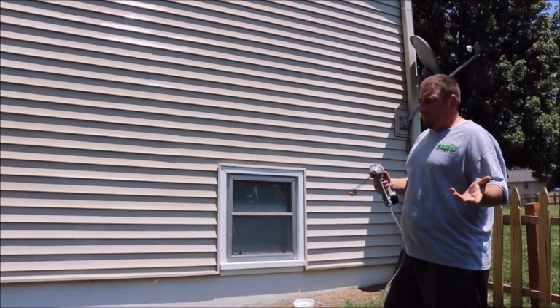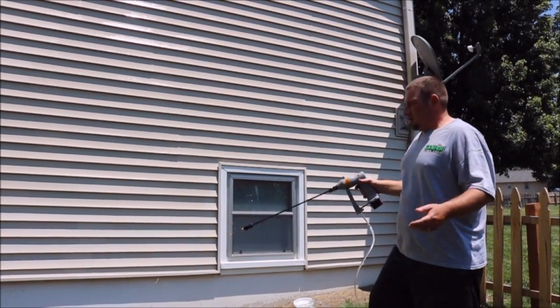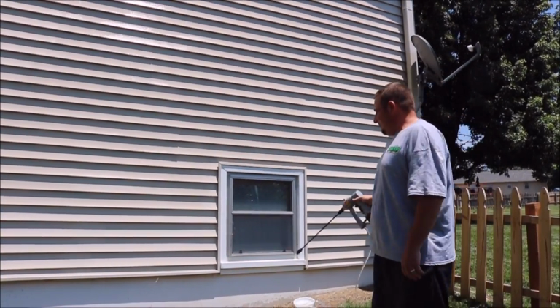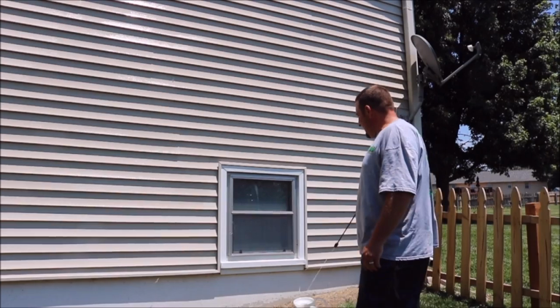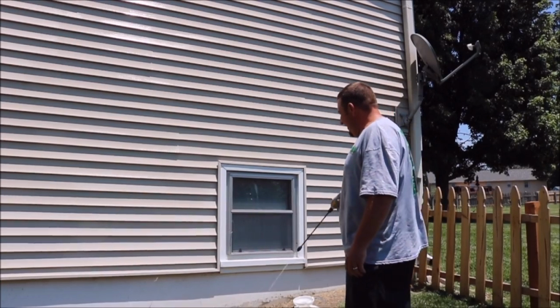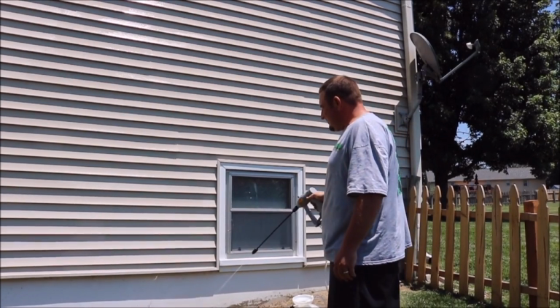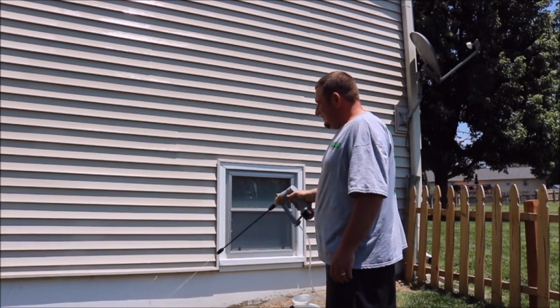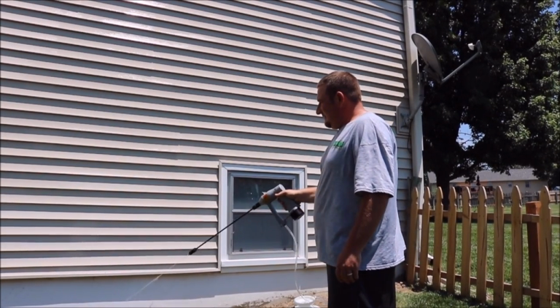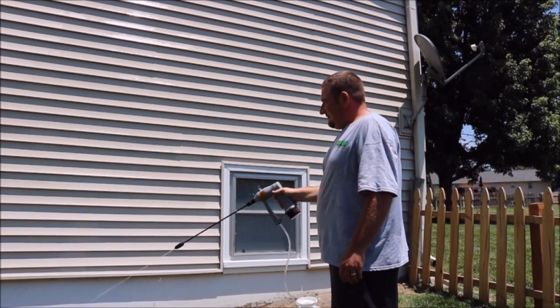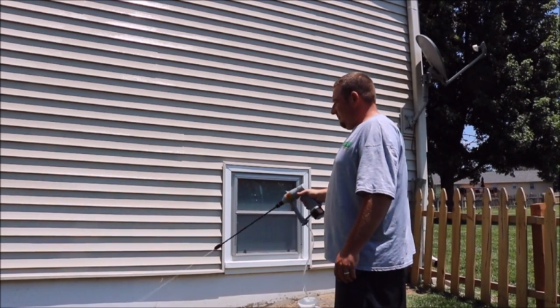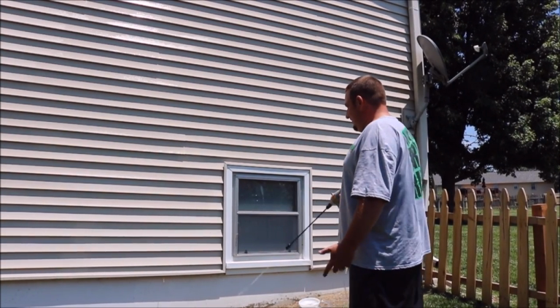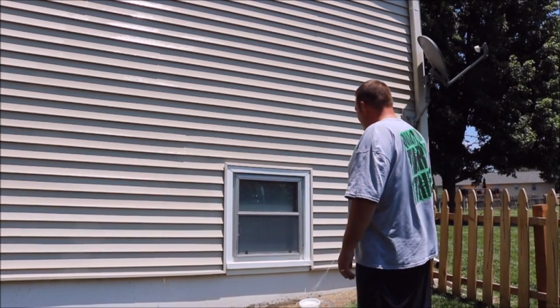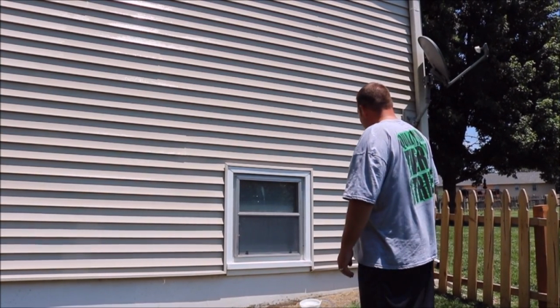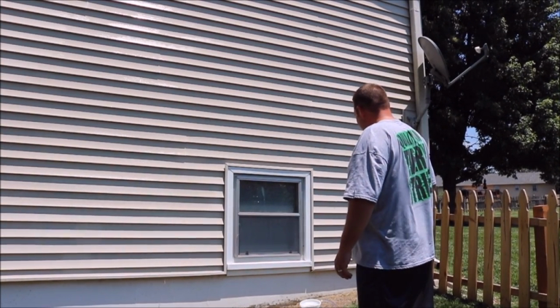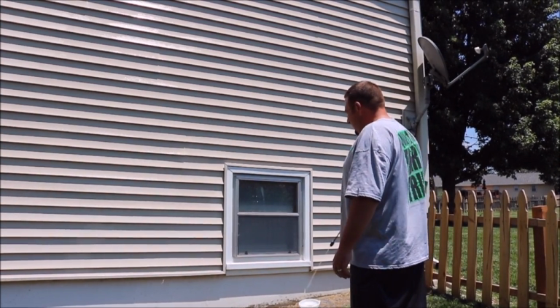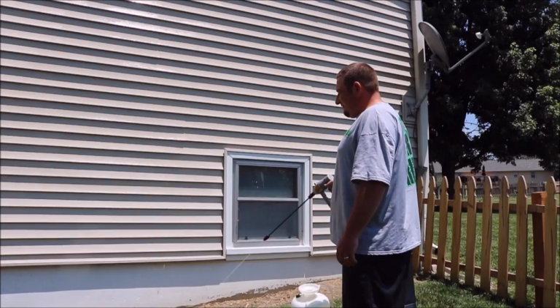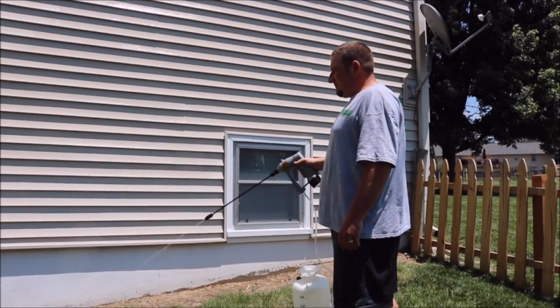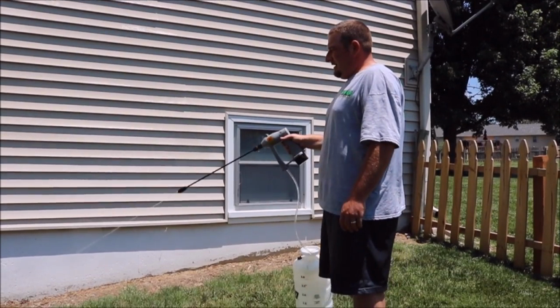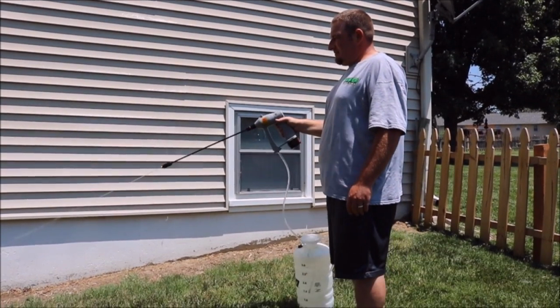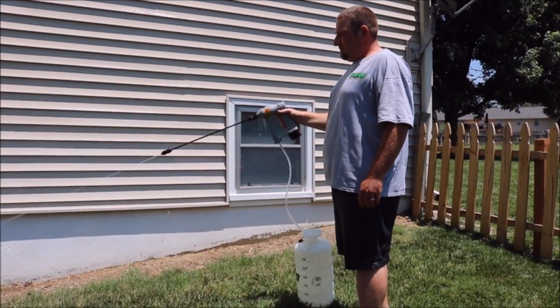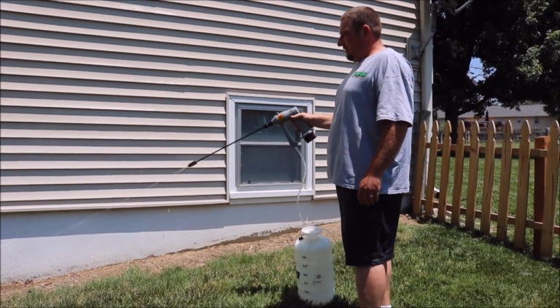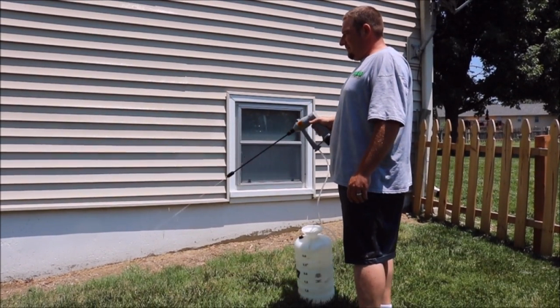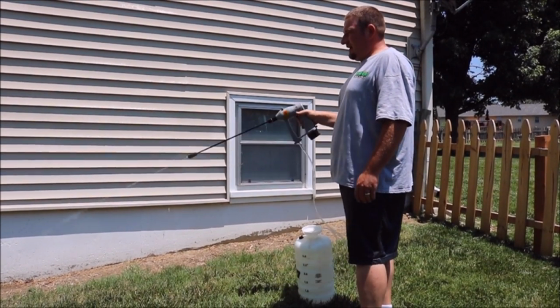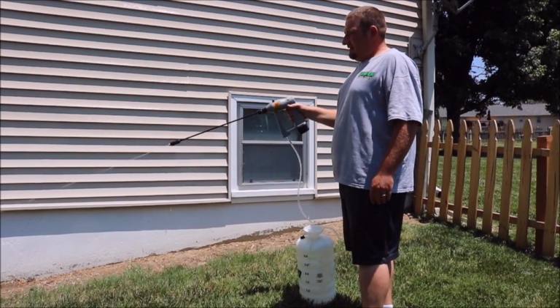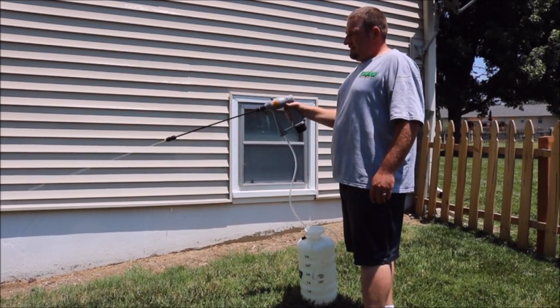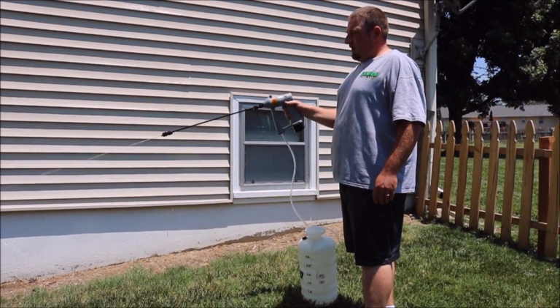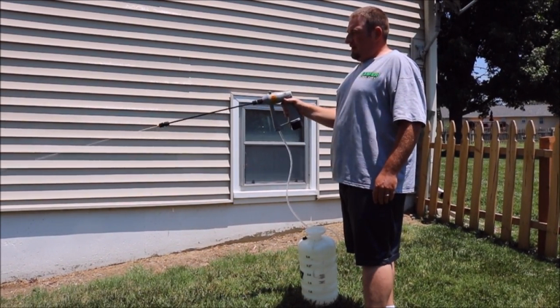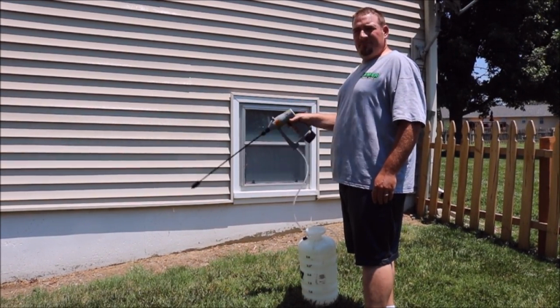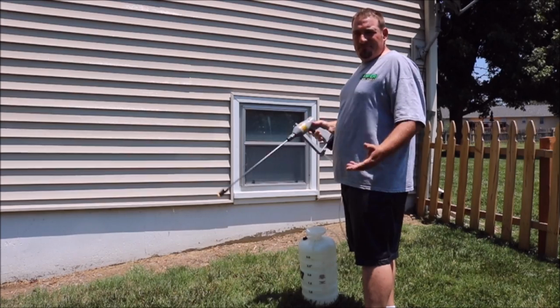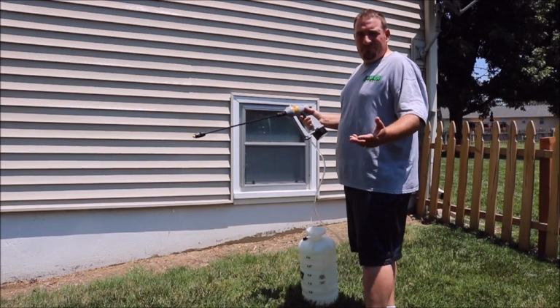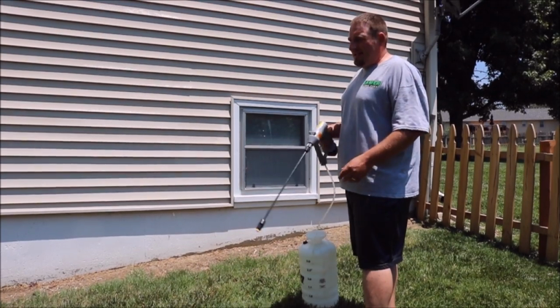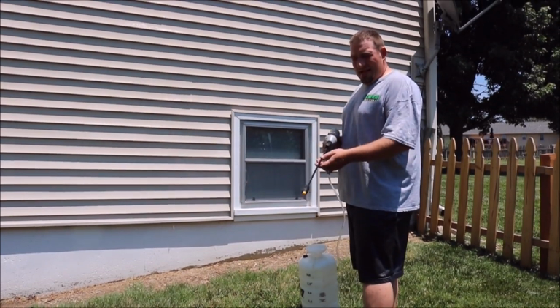Or if you're just trying to spray the side of your house for bugs or something and you don't want a fan spray, you can just run it down through there. Spray away. Easy as that.